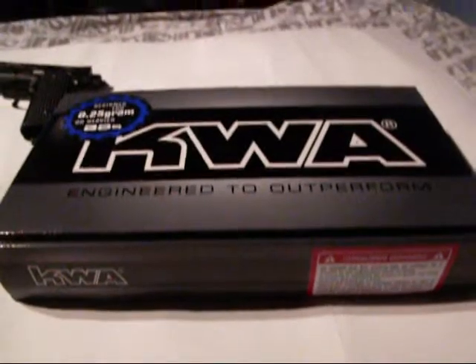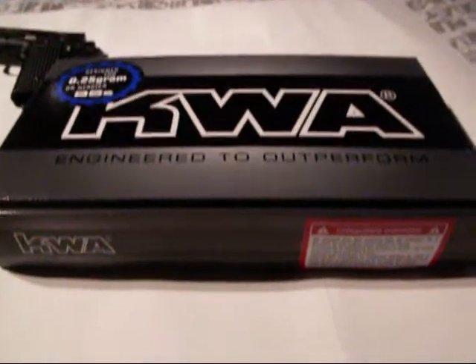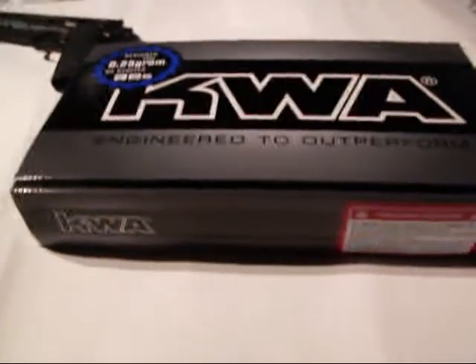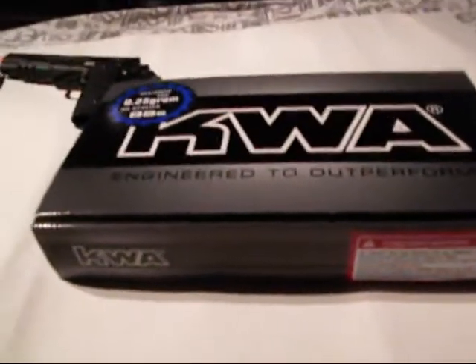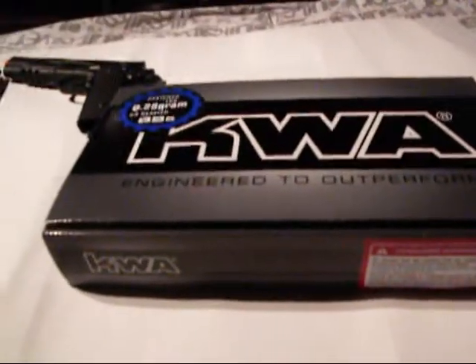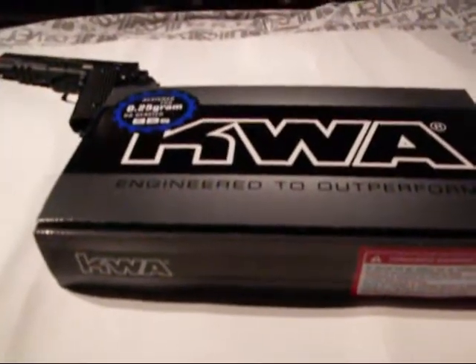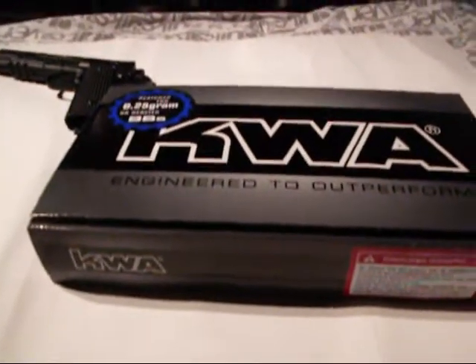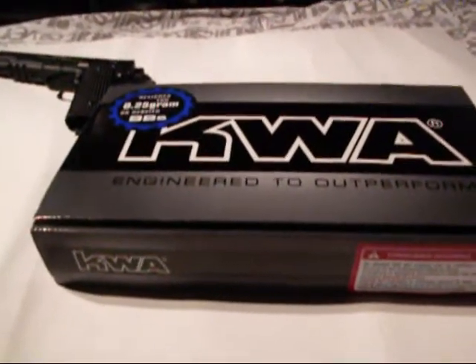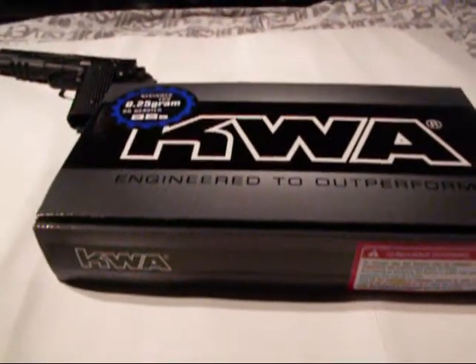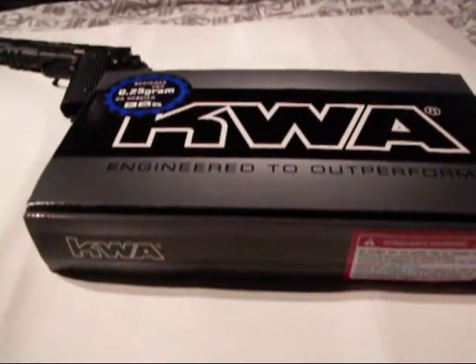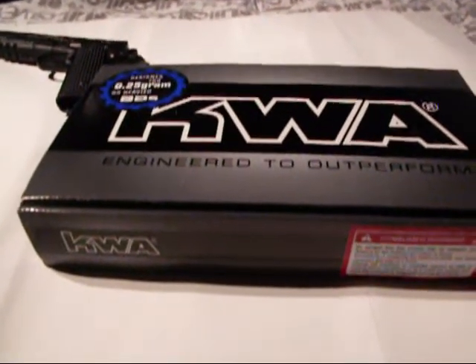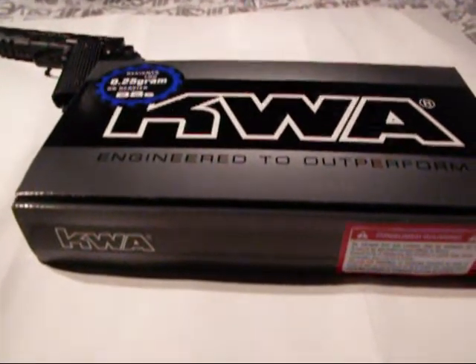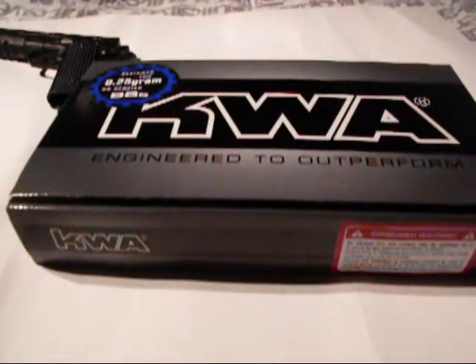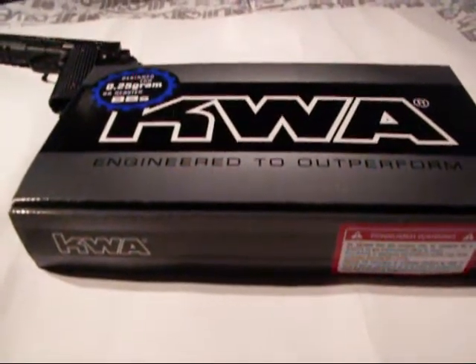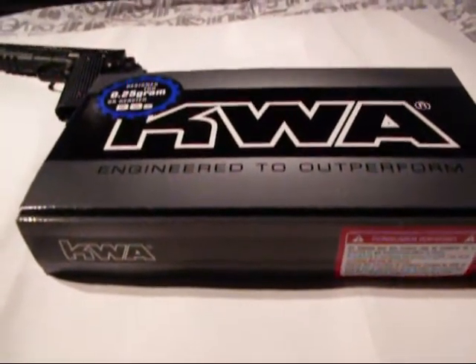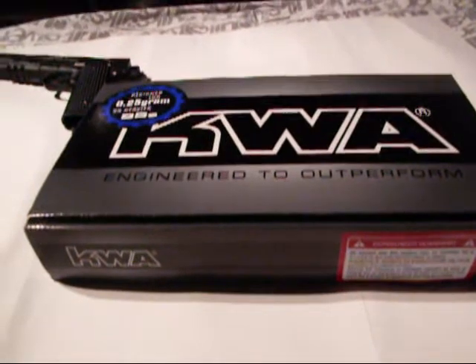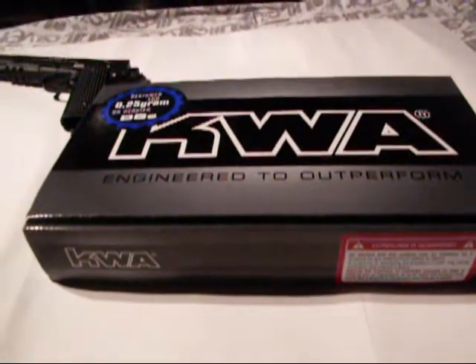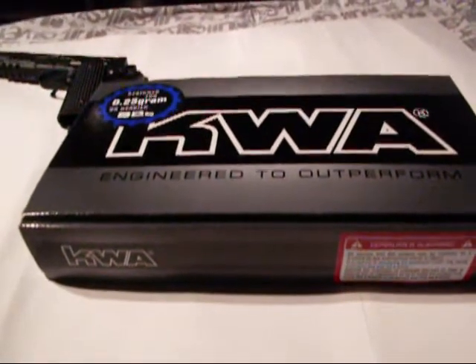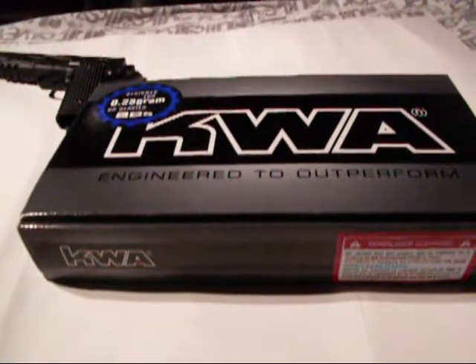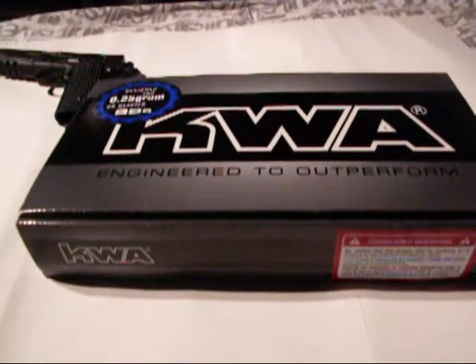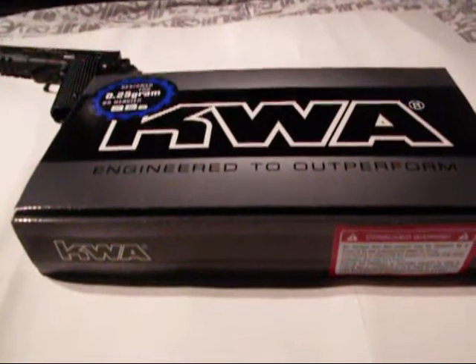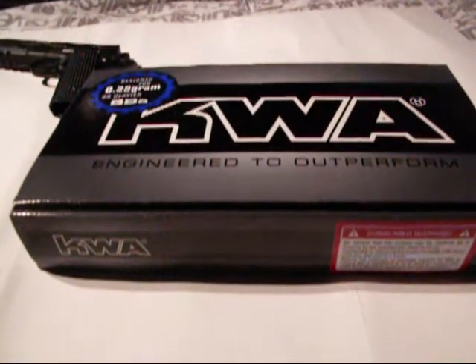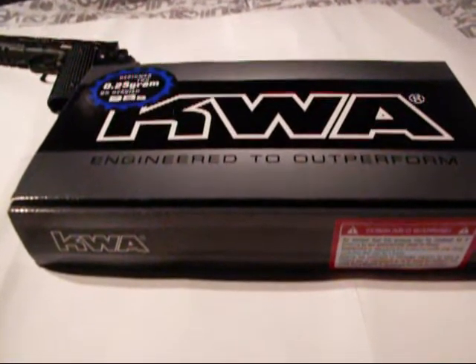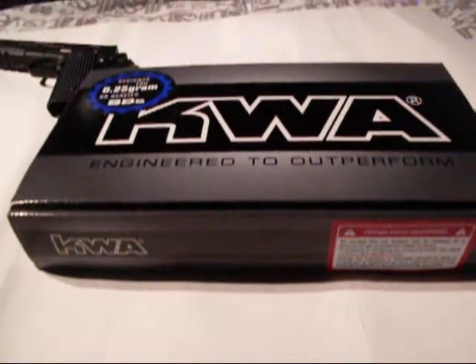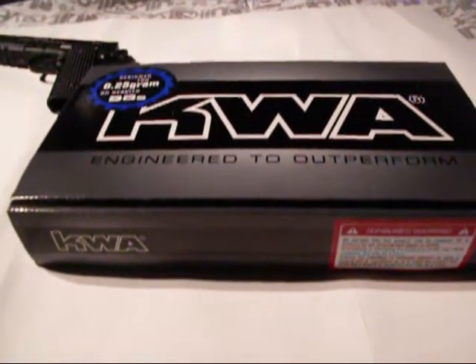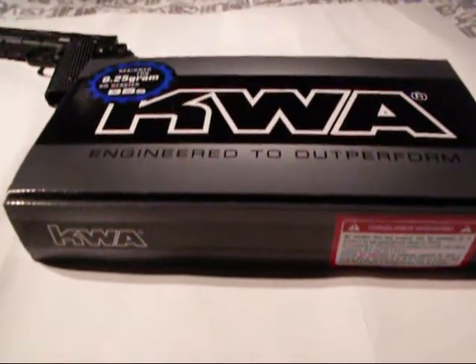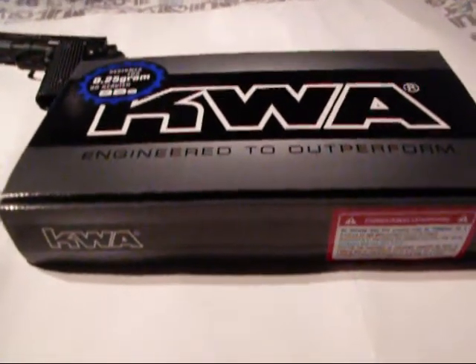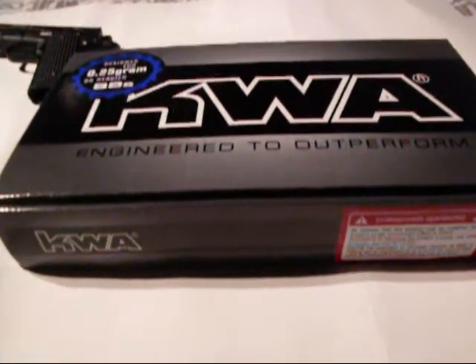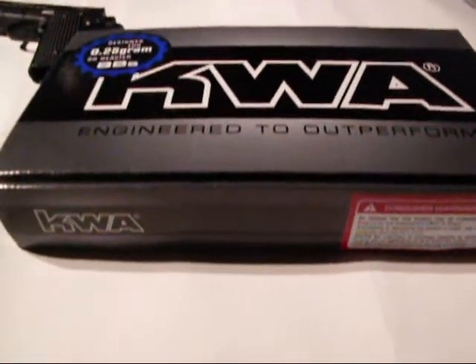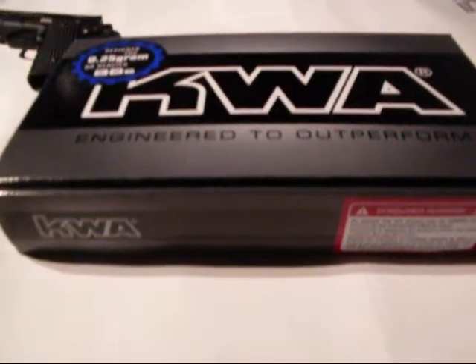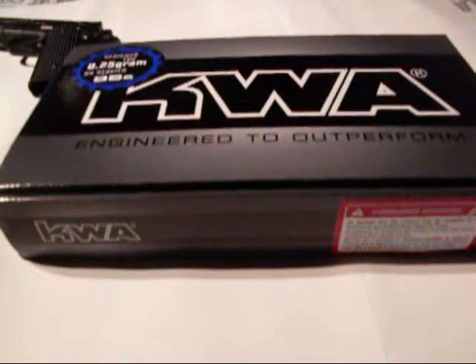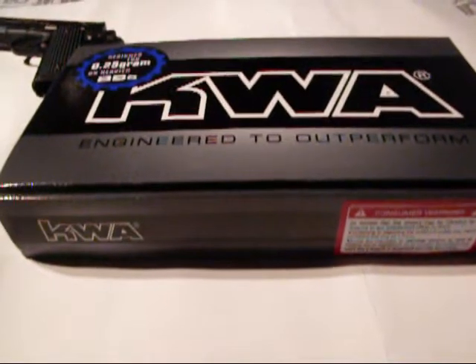Alright guys, hello there, this is Mark again from Pine Mountain Airsoft, and today I'll be reviewing the KWA Mark II PTP.